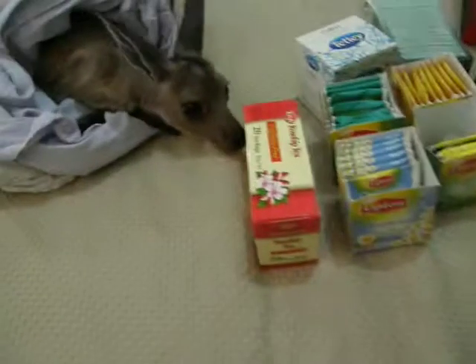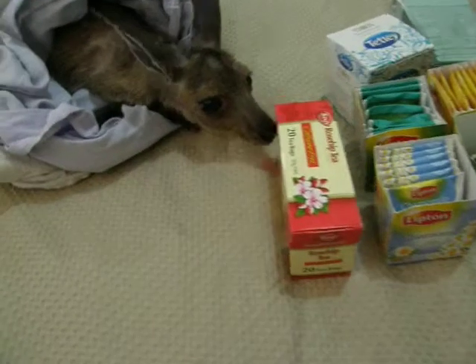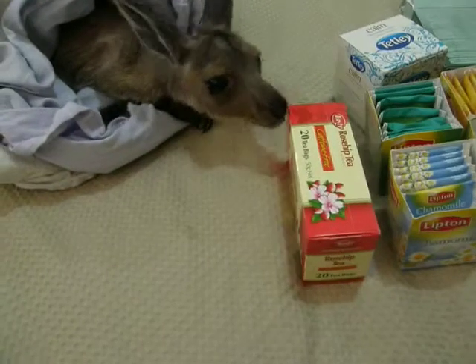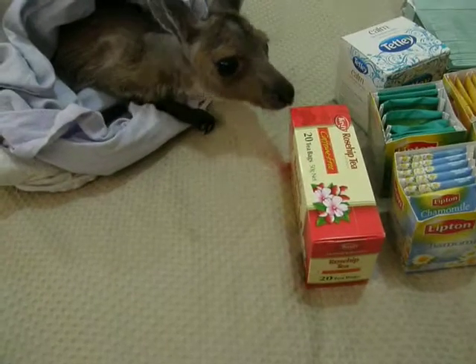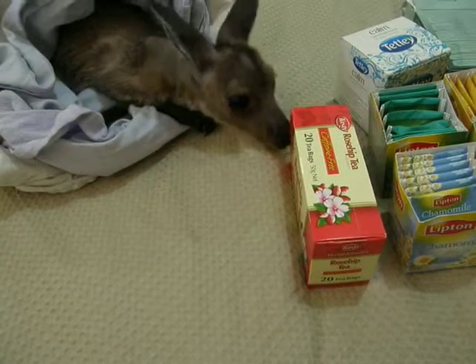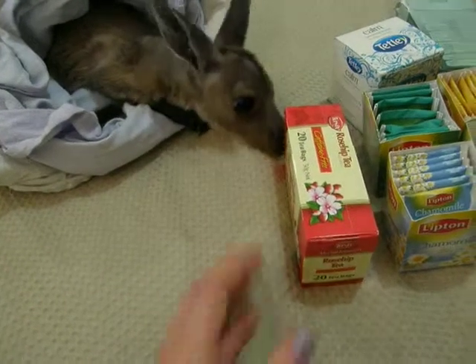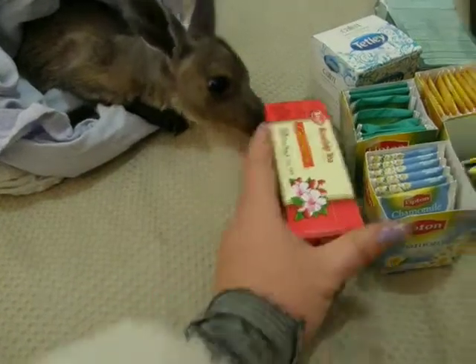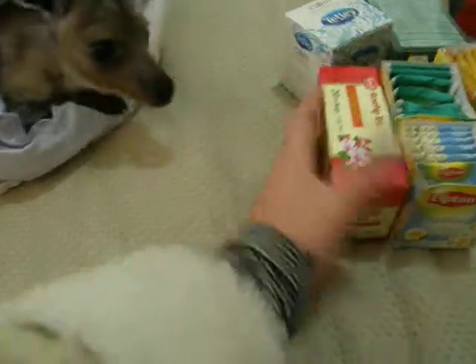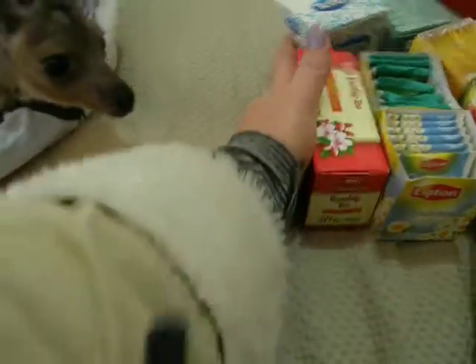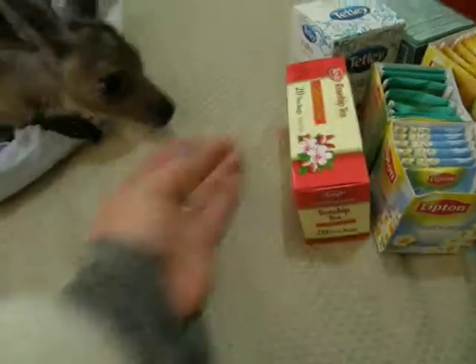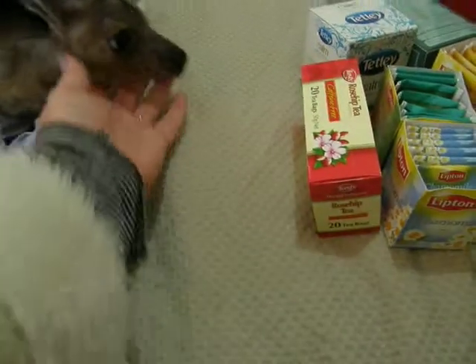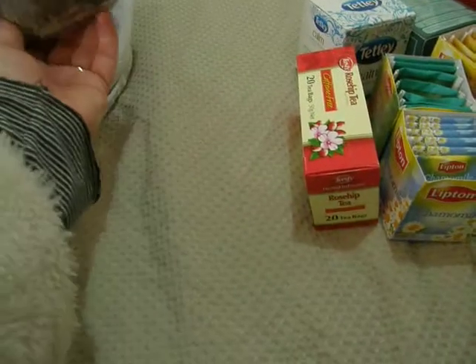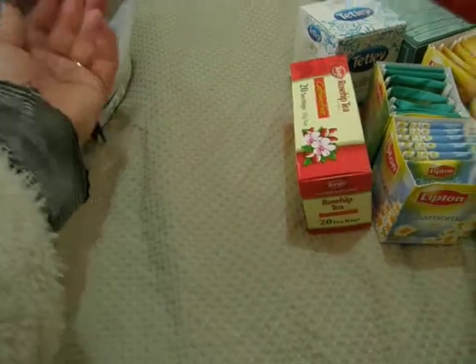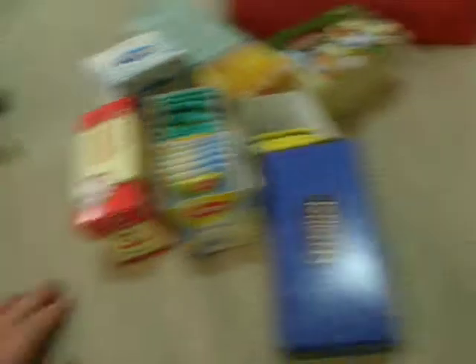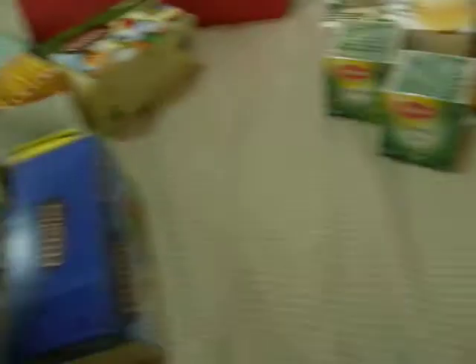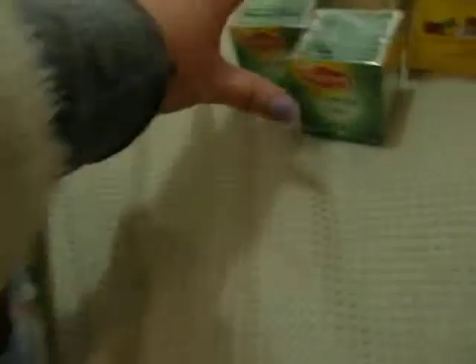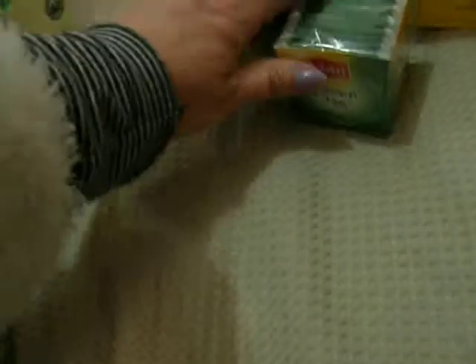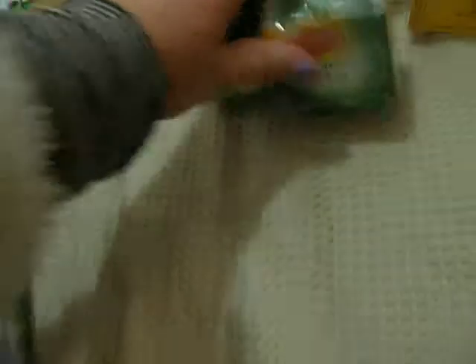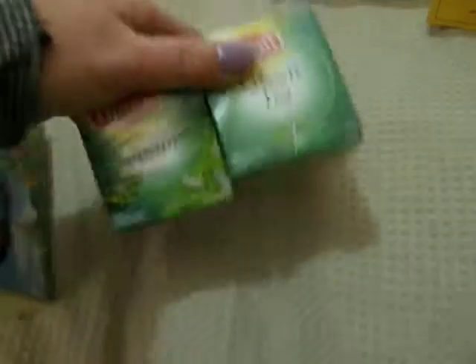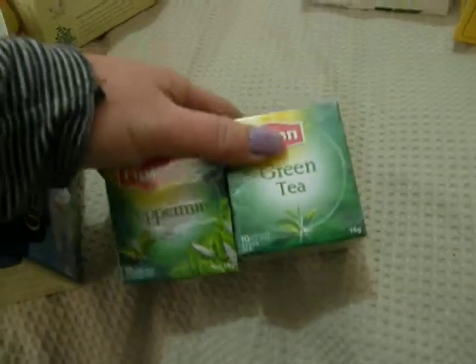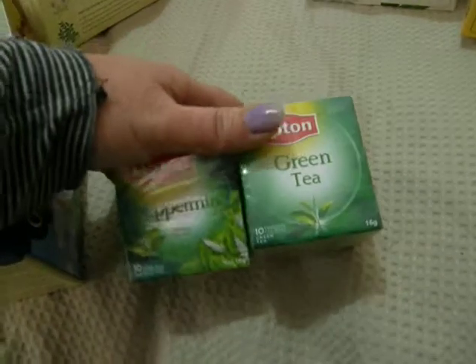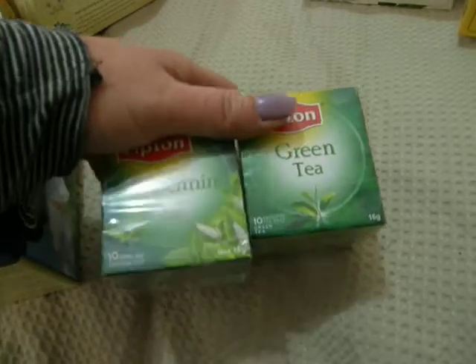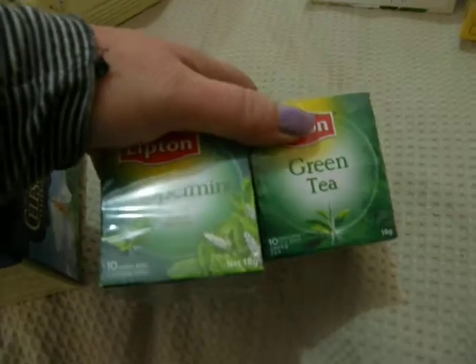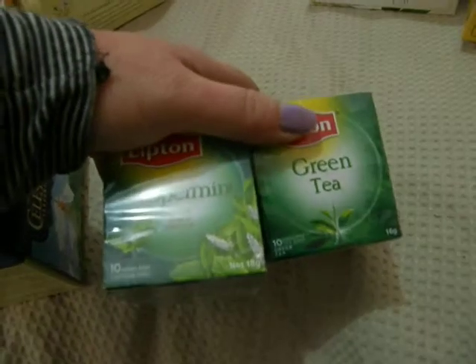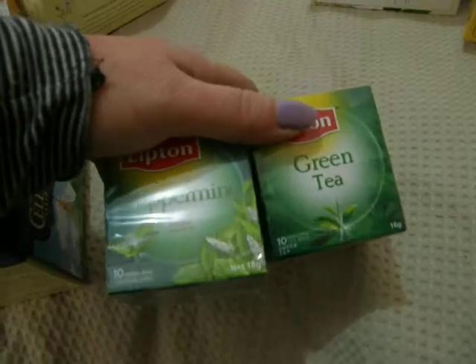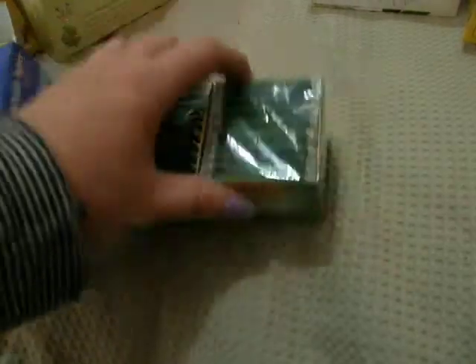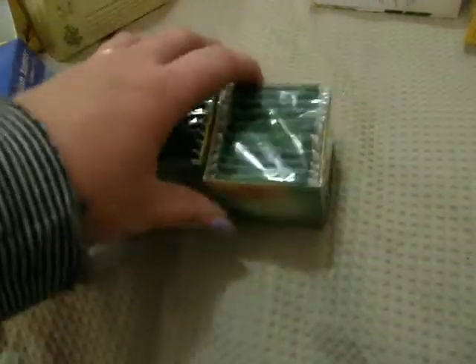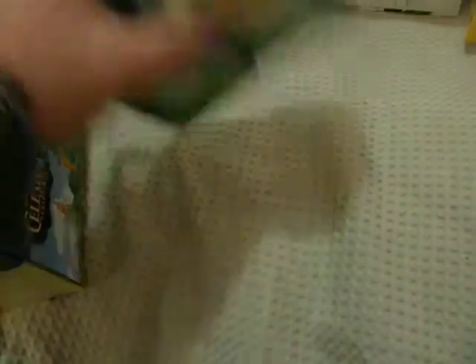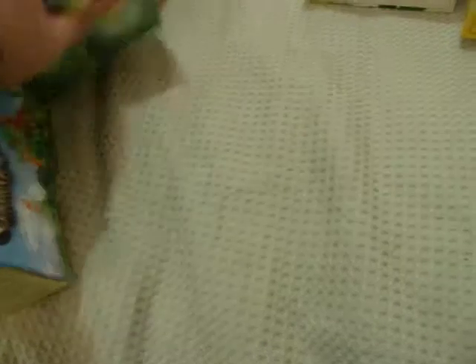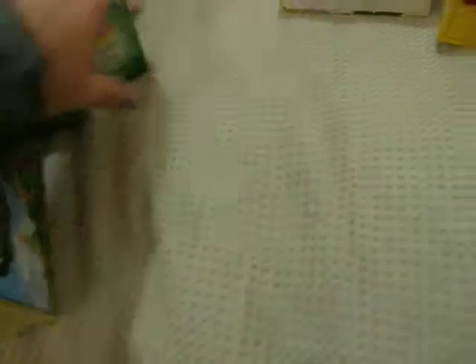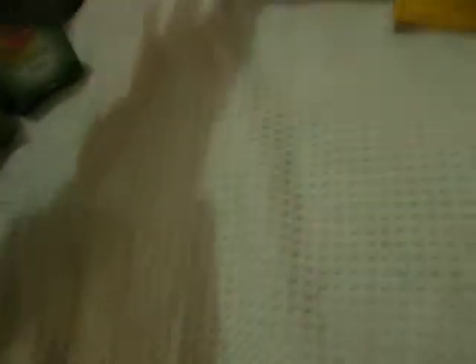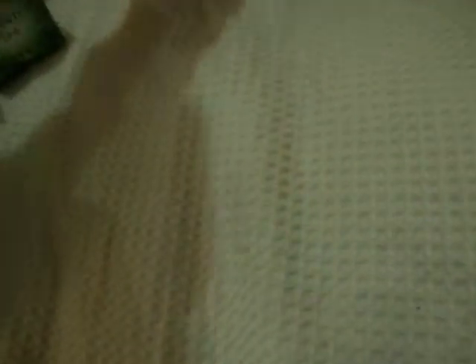Luna's trying to eat the rose hips — don't do that, sweetheart. These two here, green tea and peppermint tea, they're new. I've just replaced the ones that I've used.